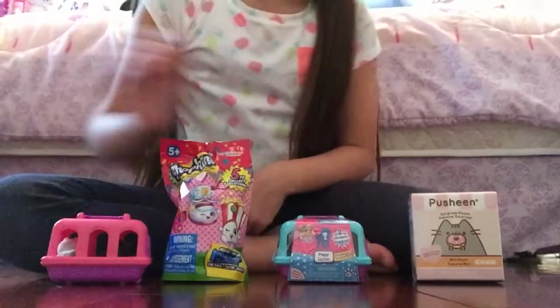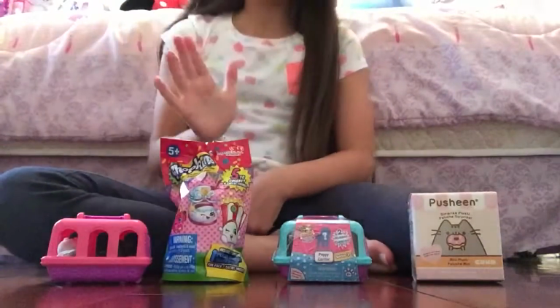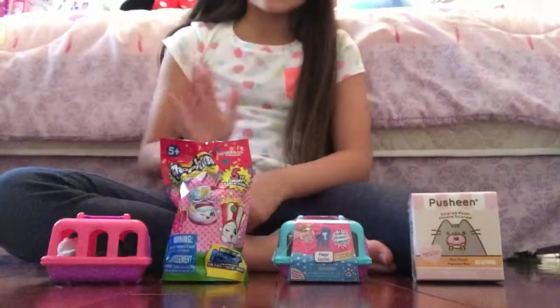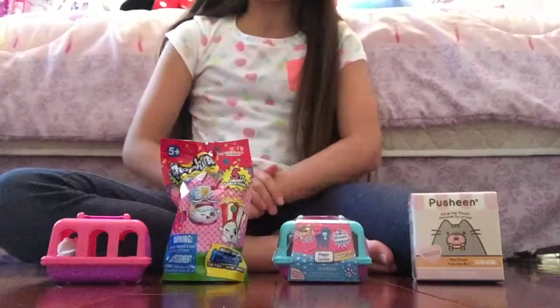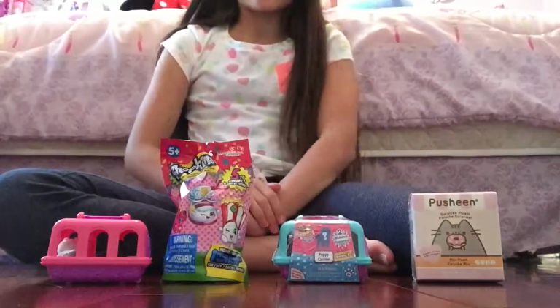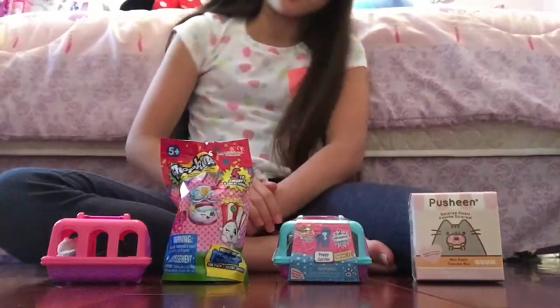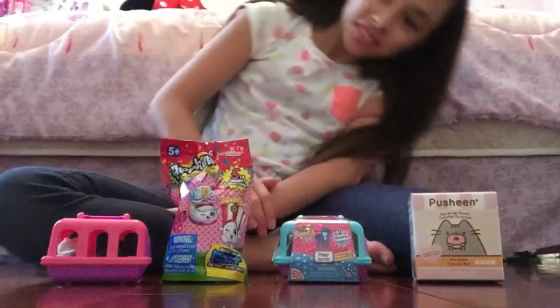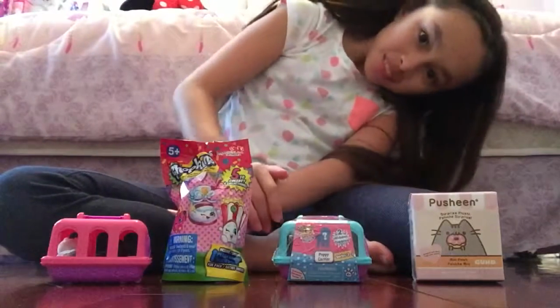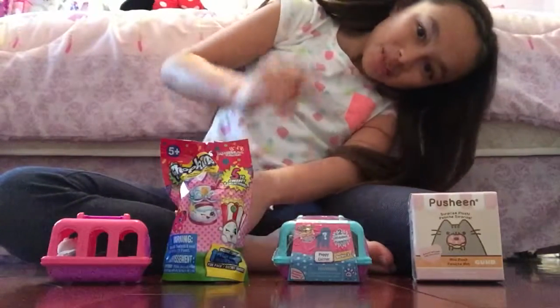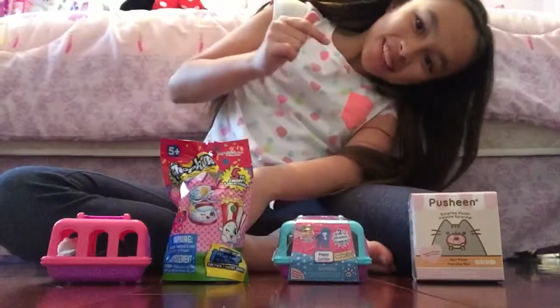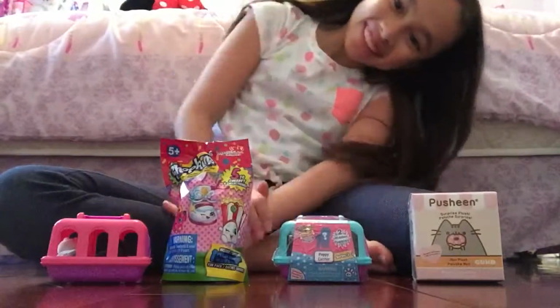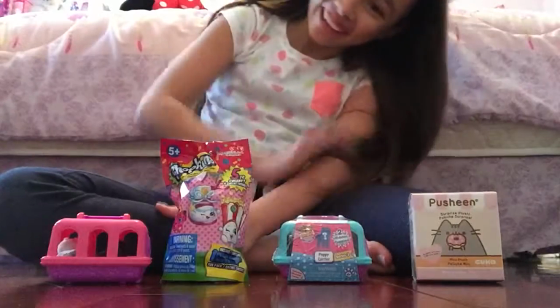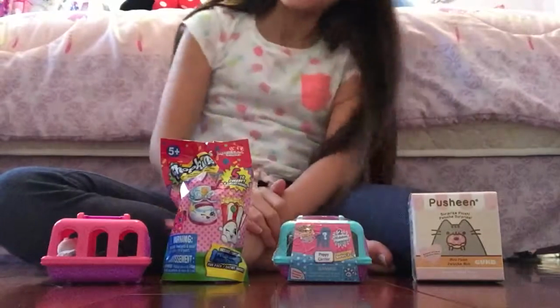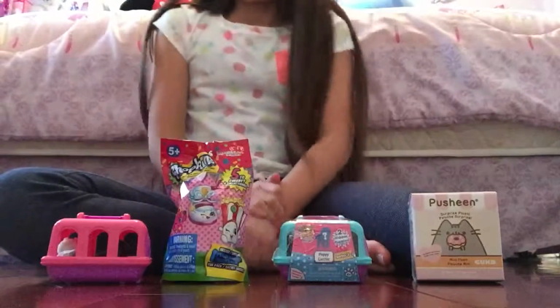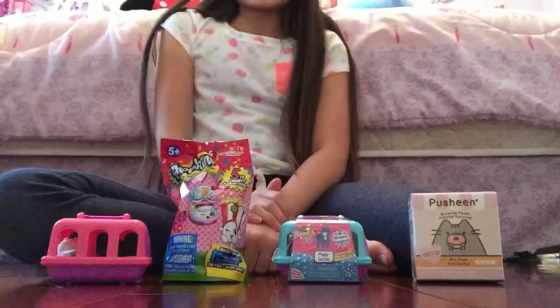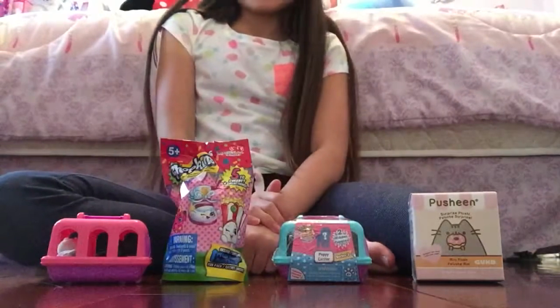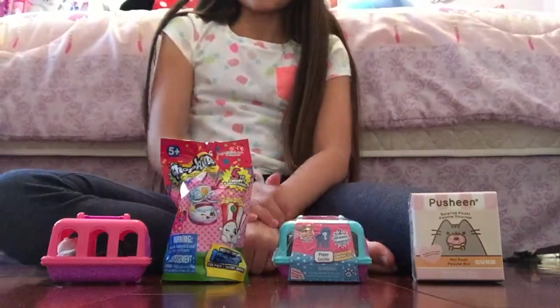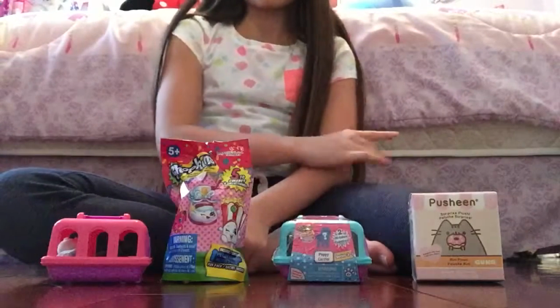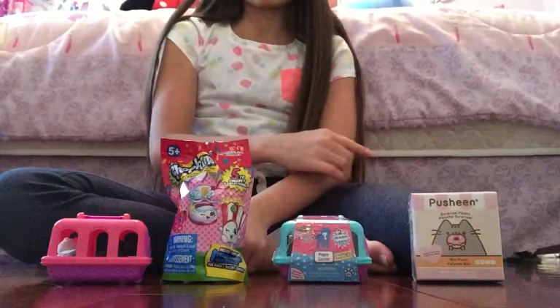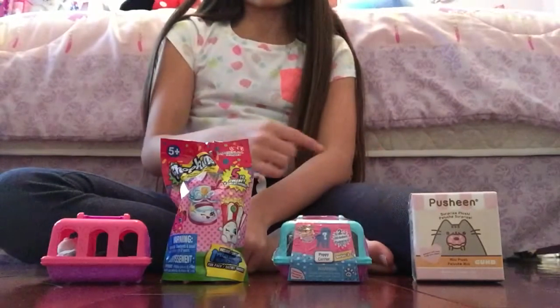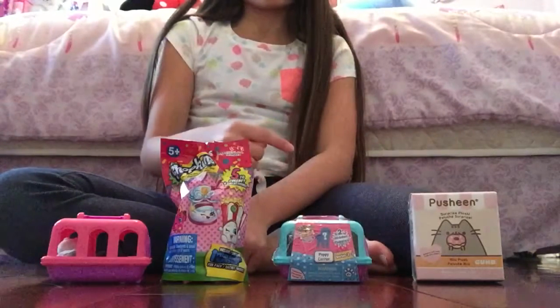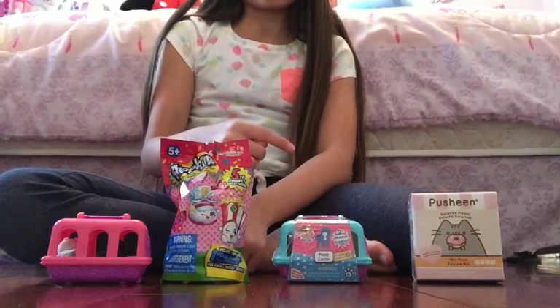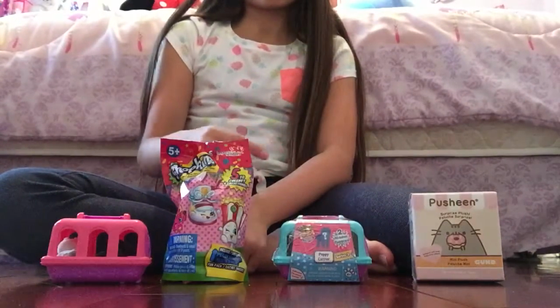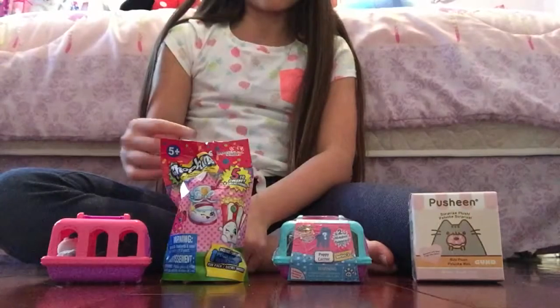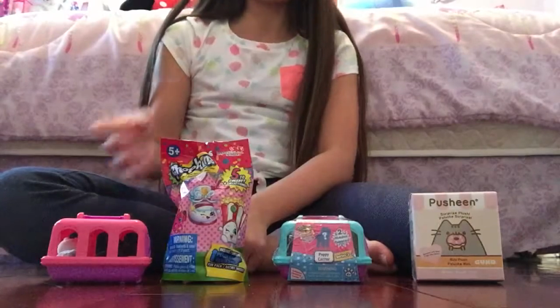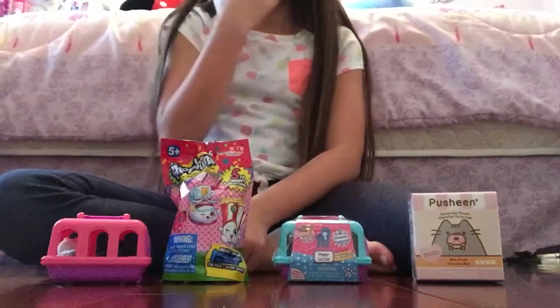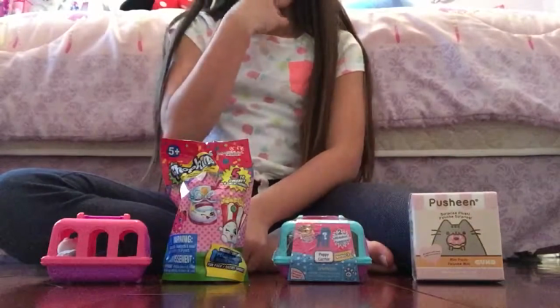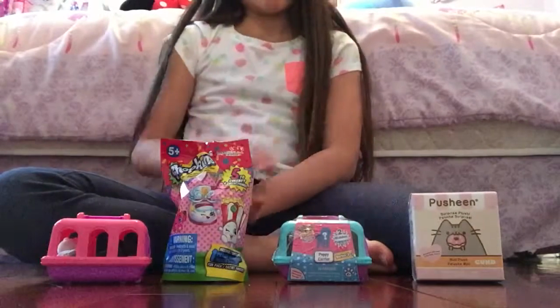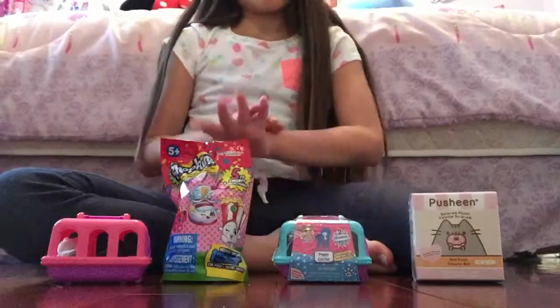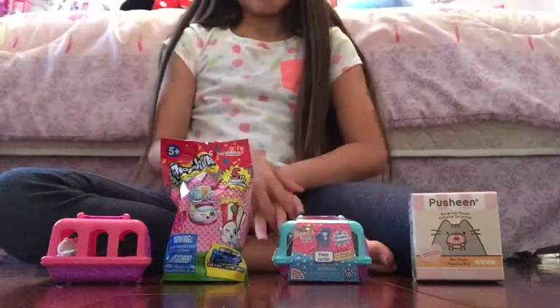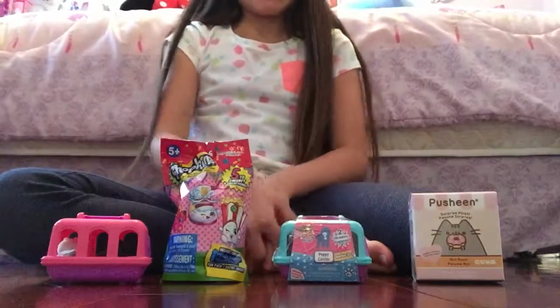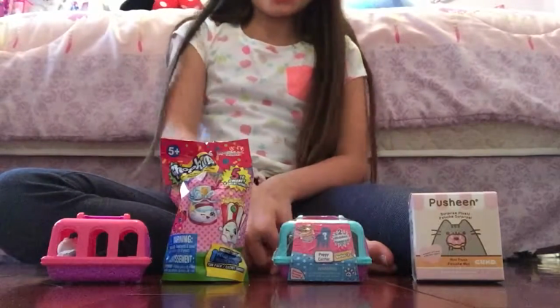Hey you guys, it's Liliana. I'm right here. Hi. And I'm here with four blind bags.